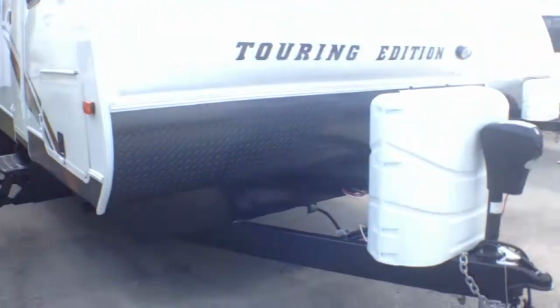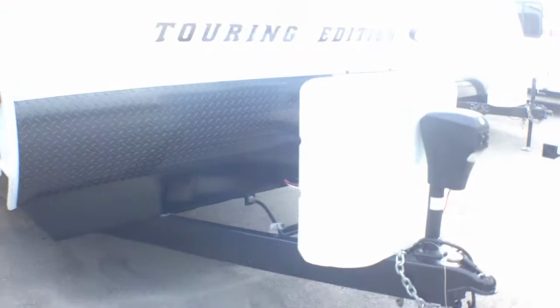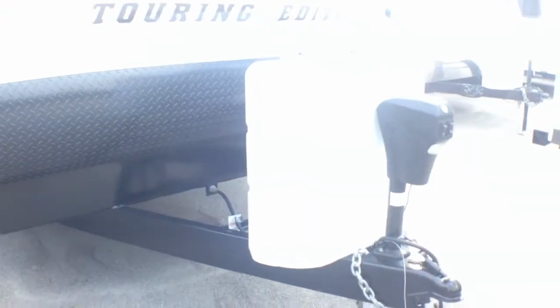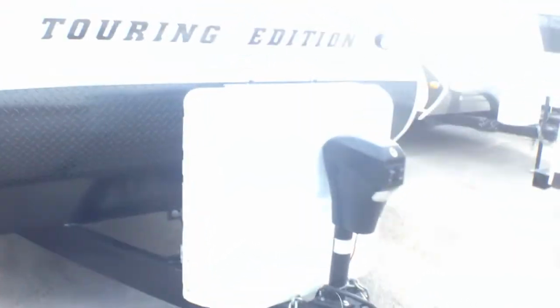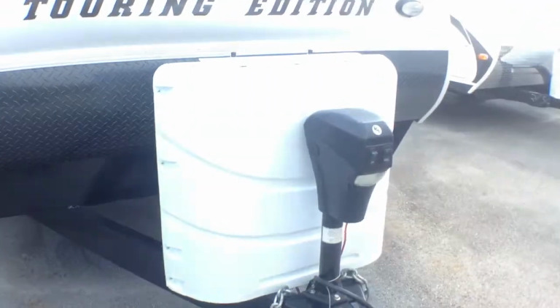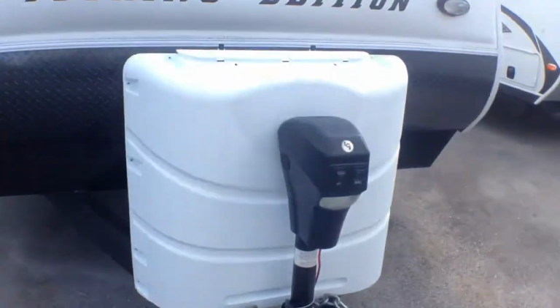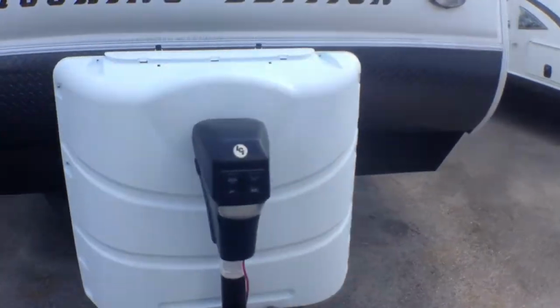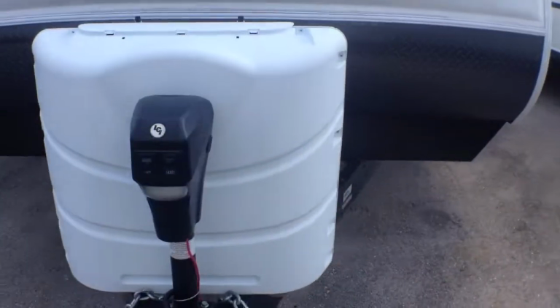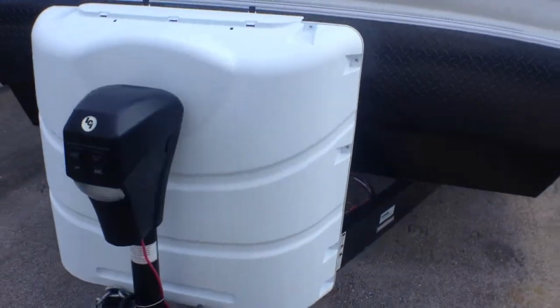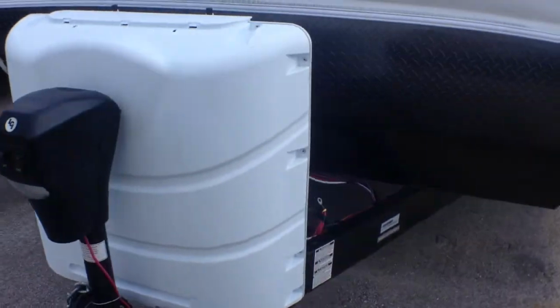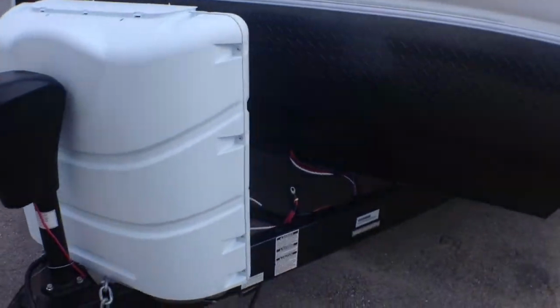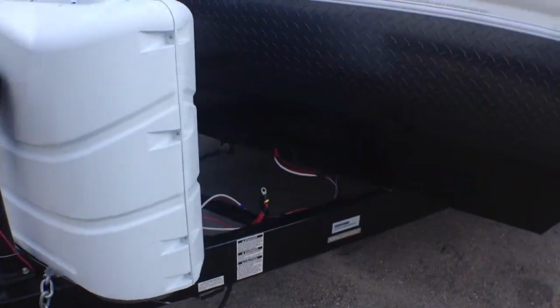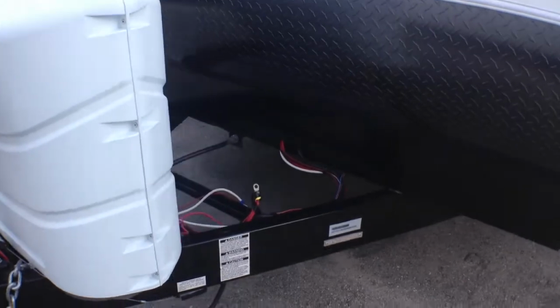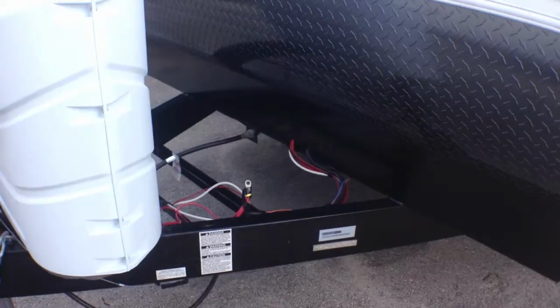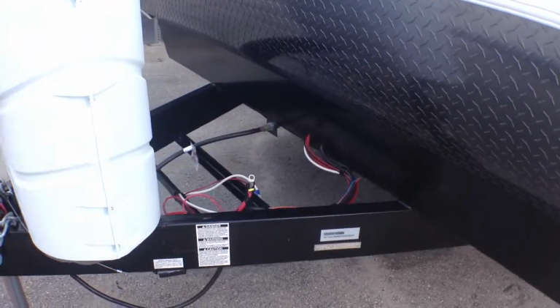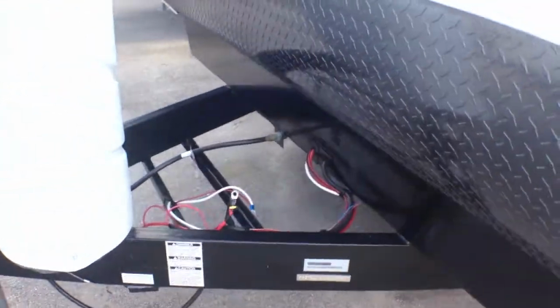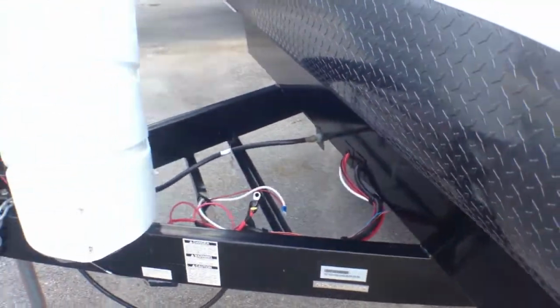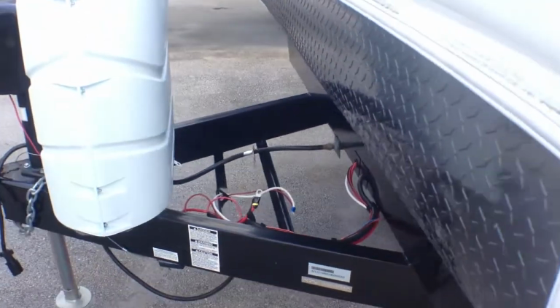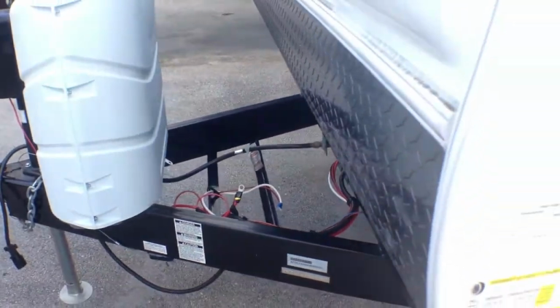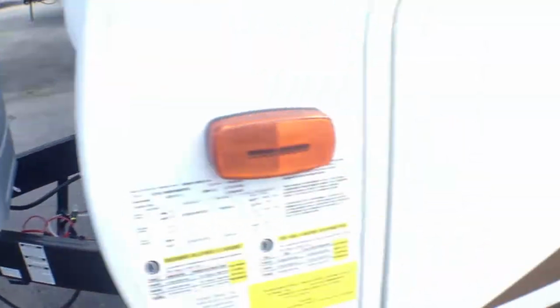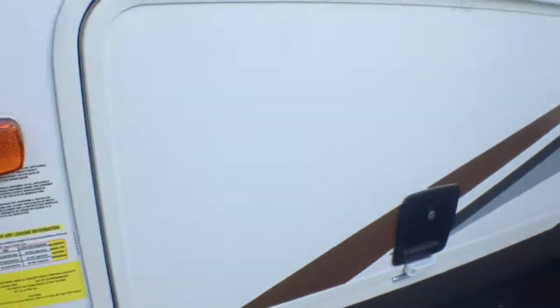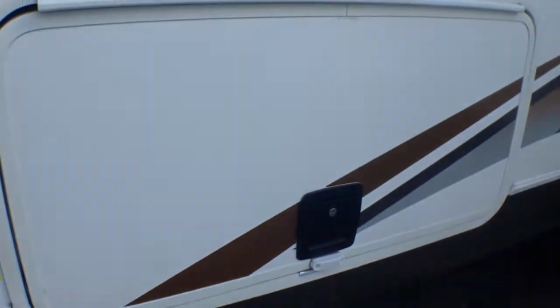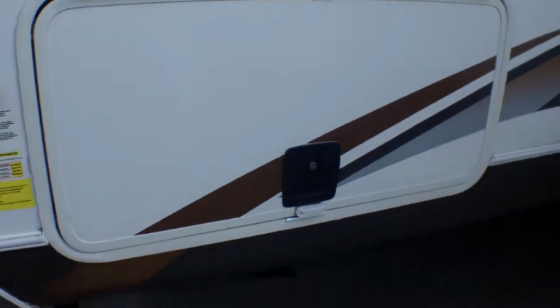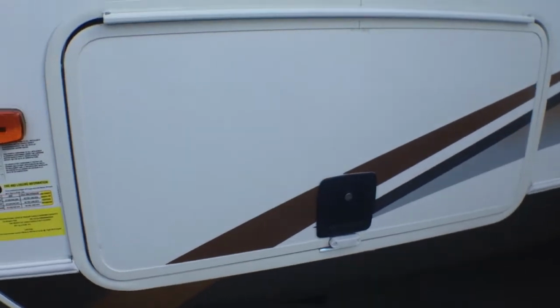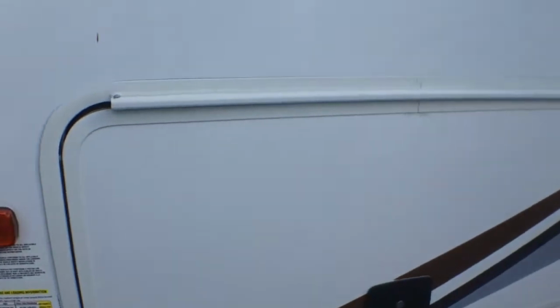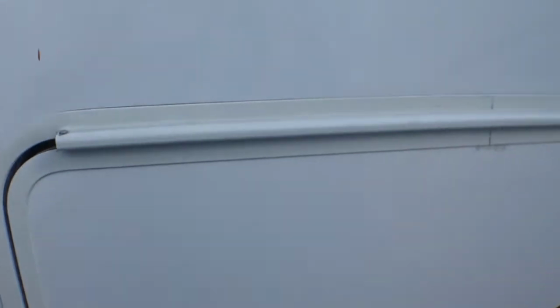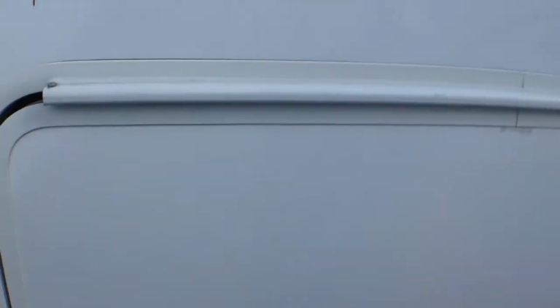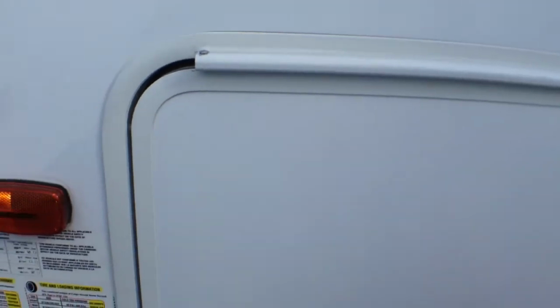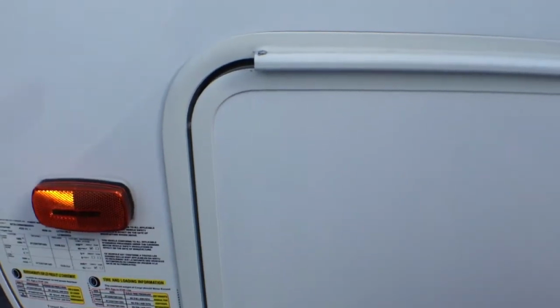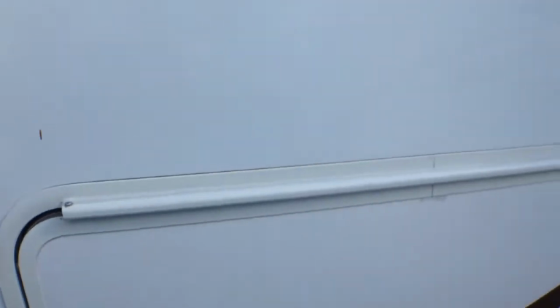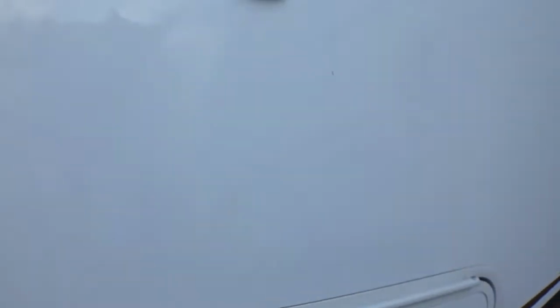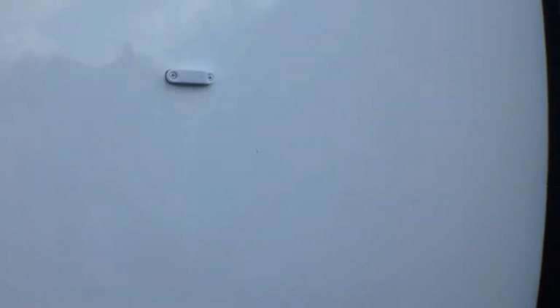Here toward the front you'll see your dual propane and automatic tongue jack. There is no spare tire here — it's probably on the back. Your storage base here; they're all slam latch with magnets to keep them open.